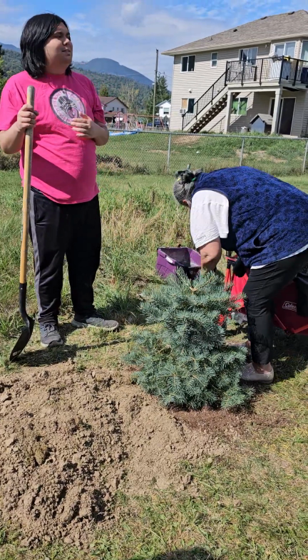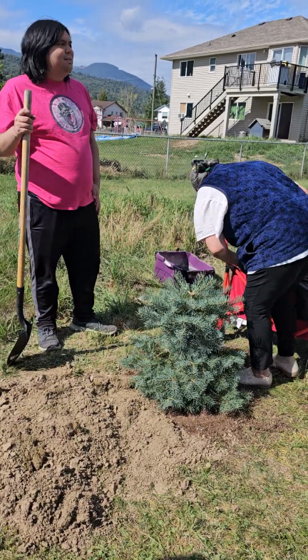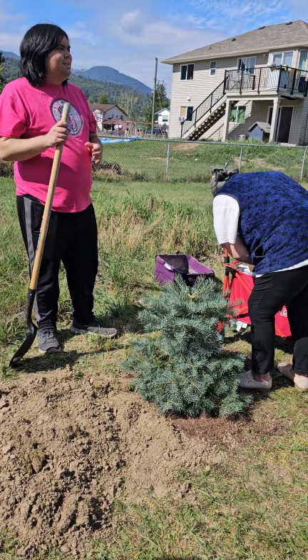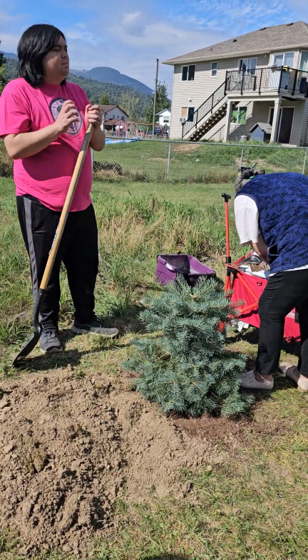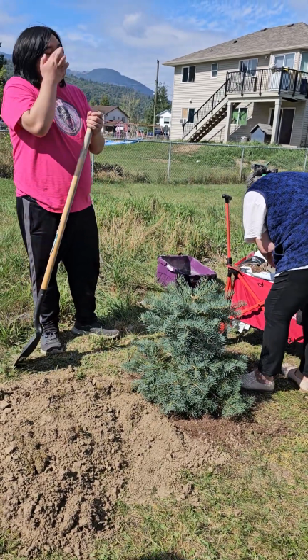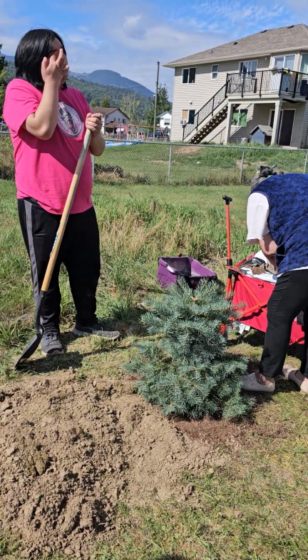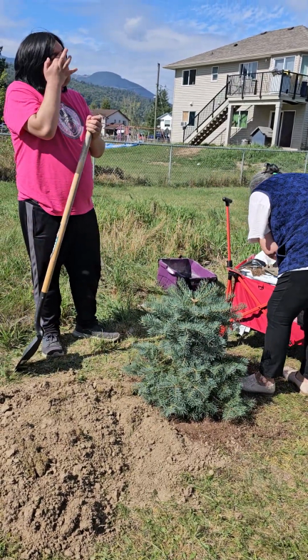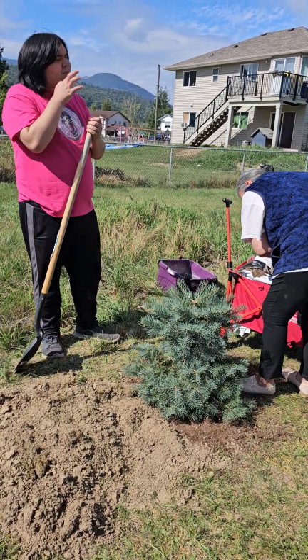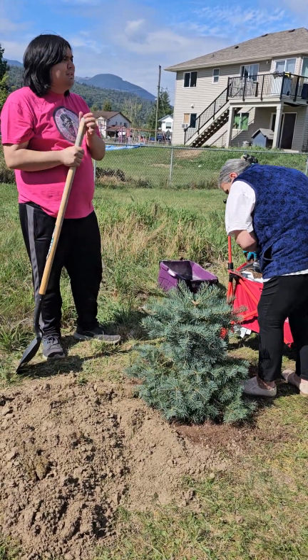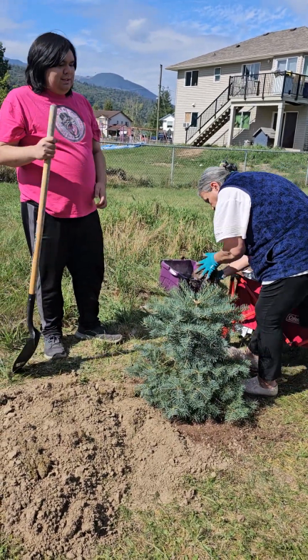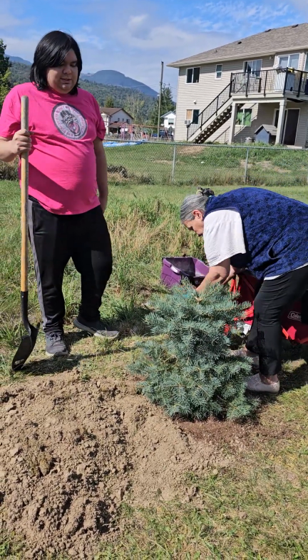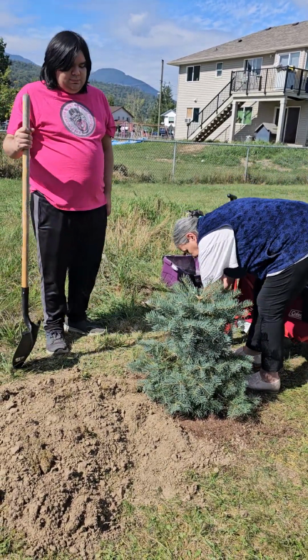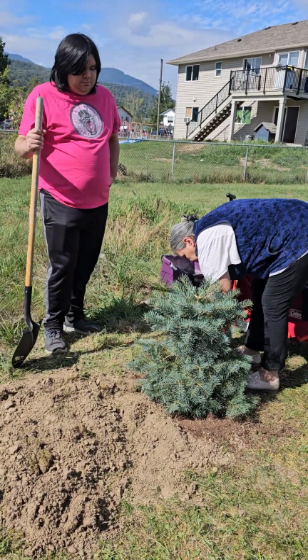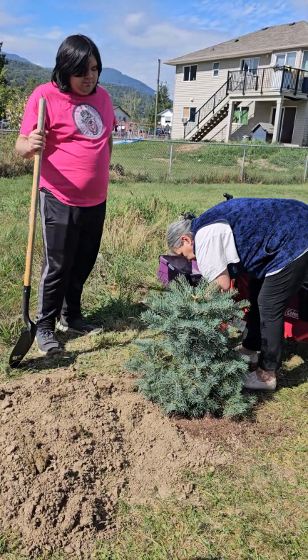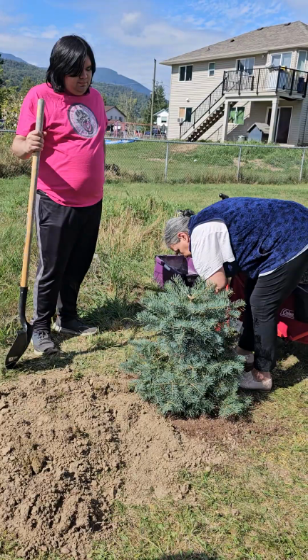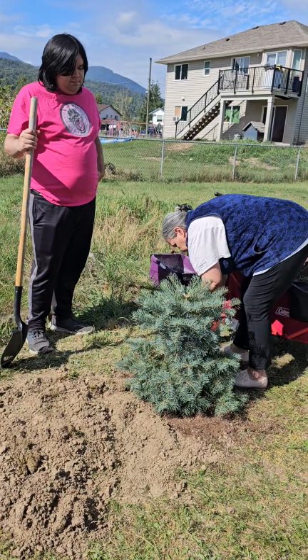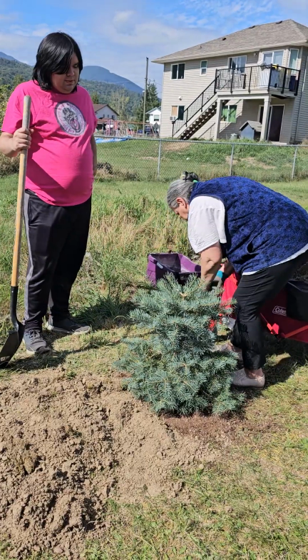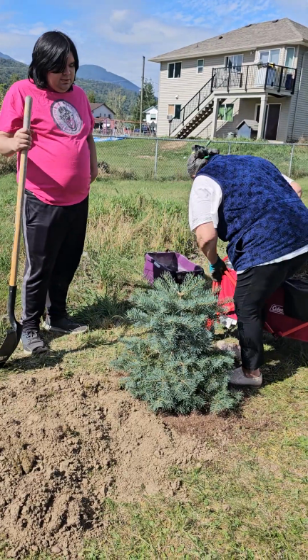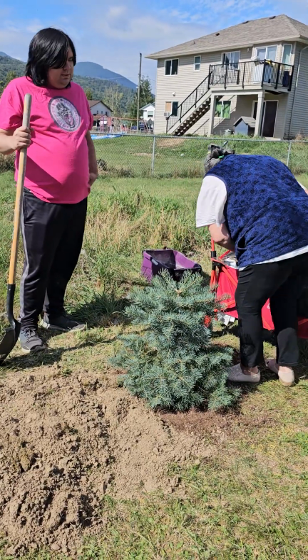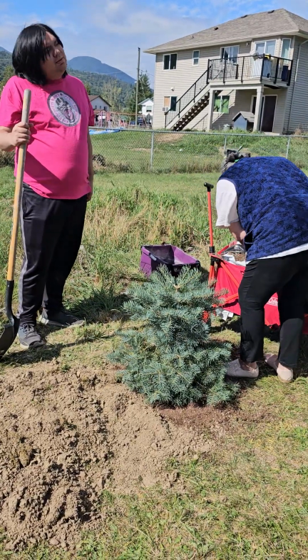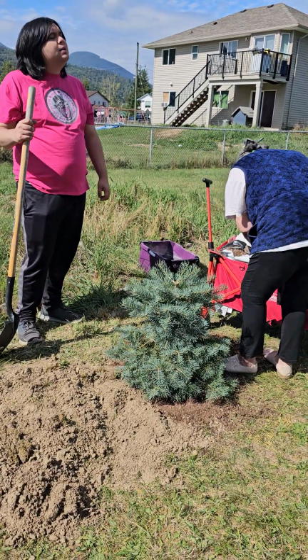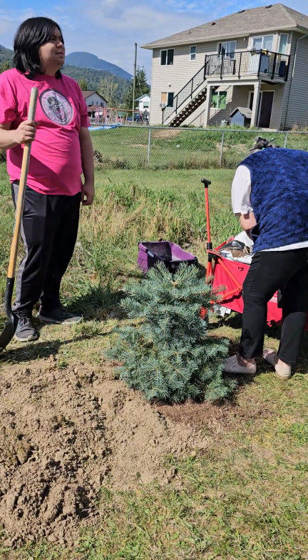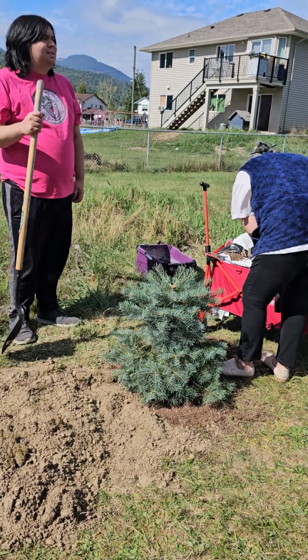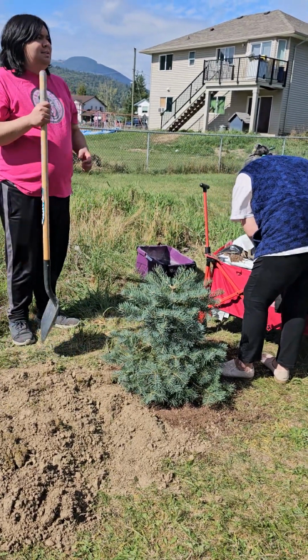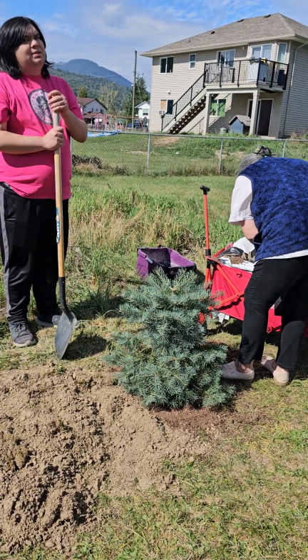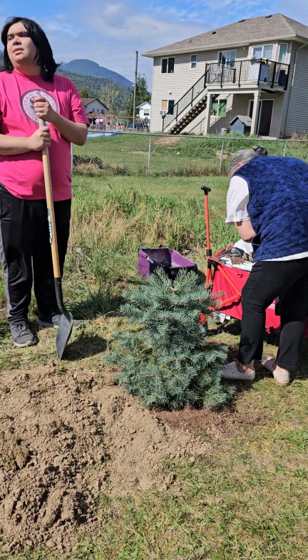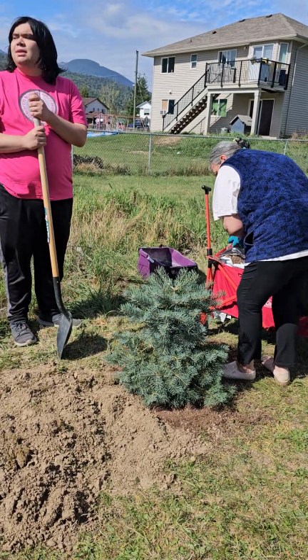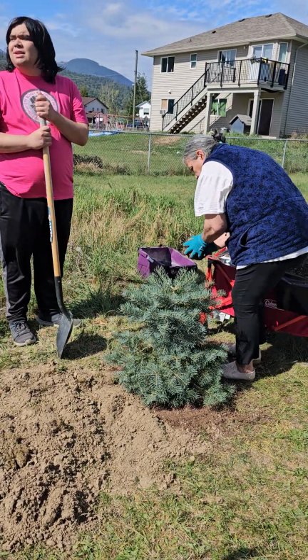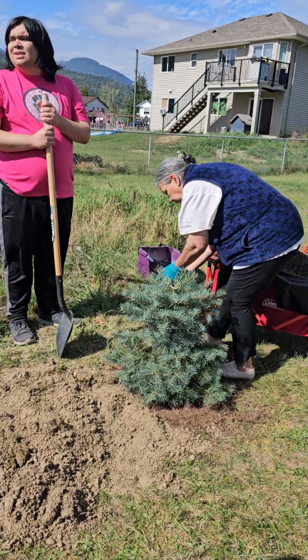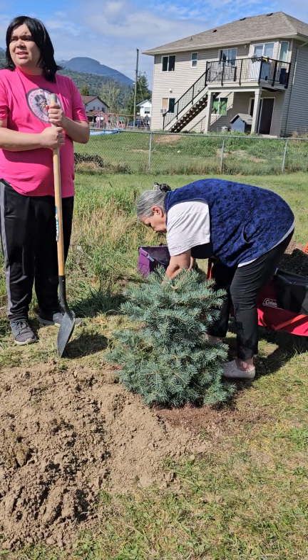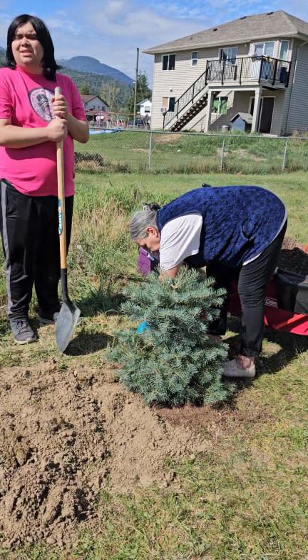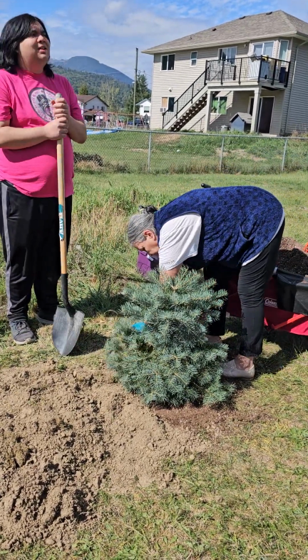Do you know how to plant trees? She flipped out that one day and said she was coming tomorrow, and then she never did show up.